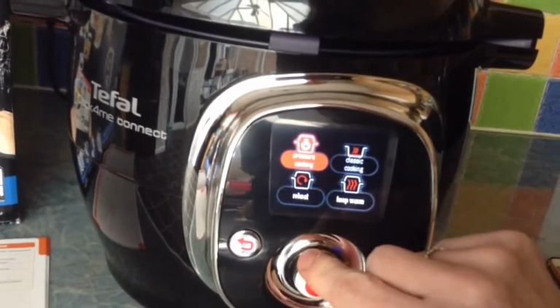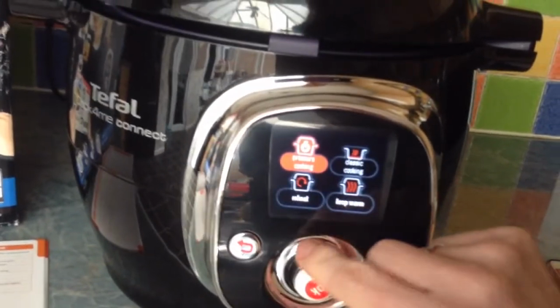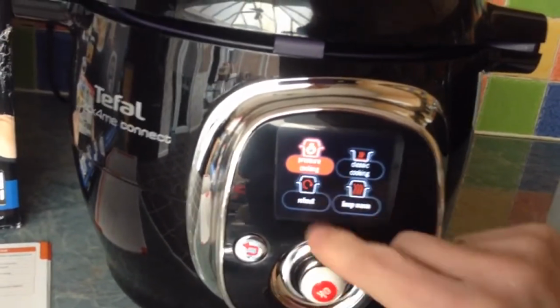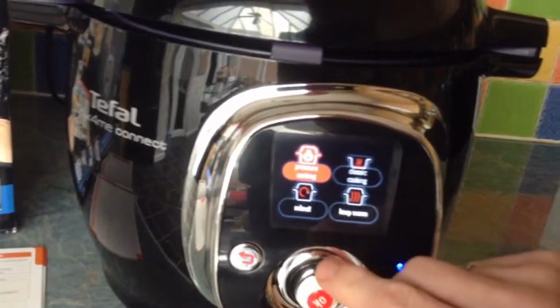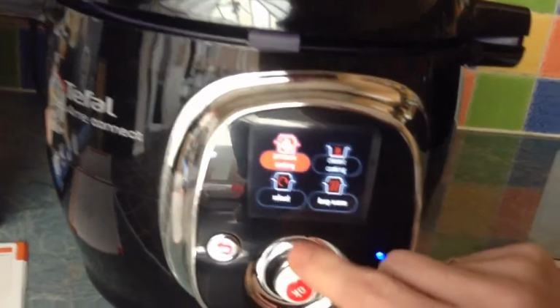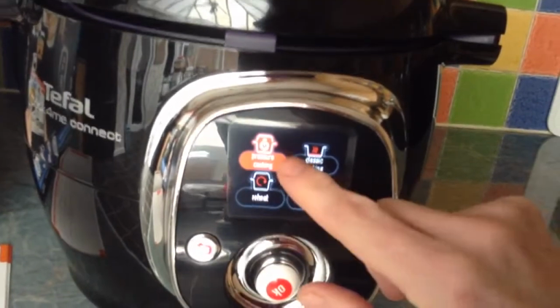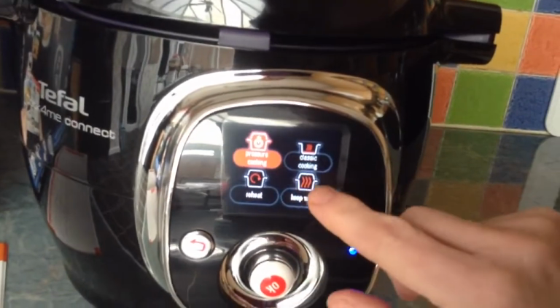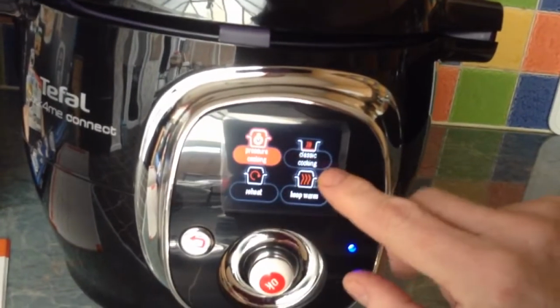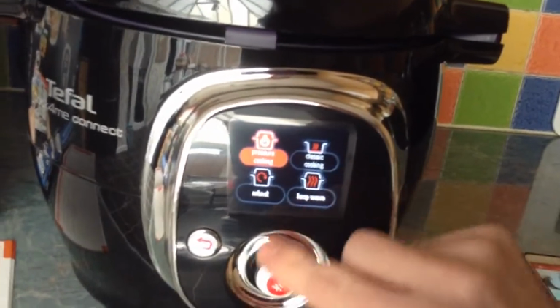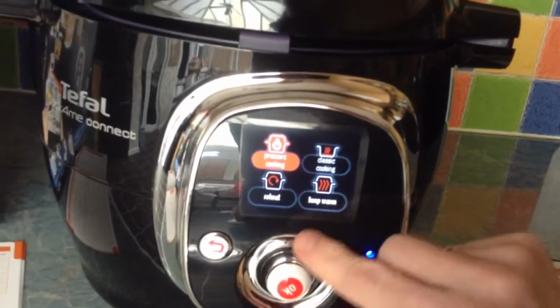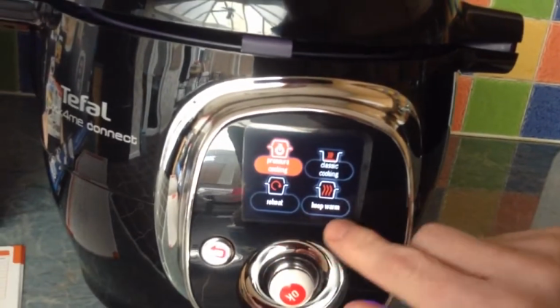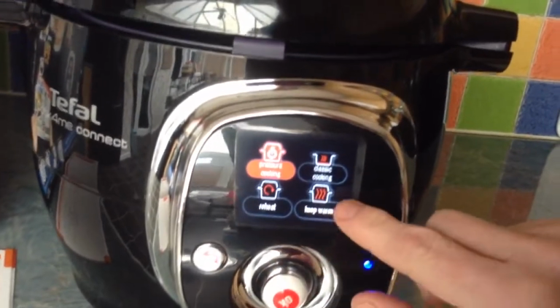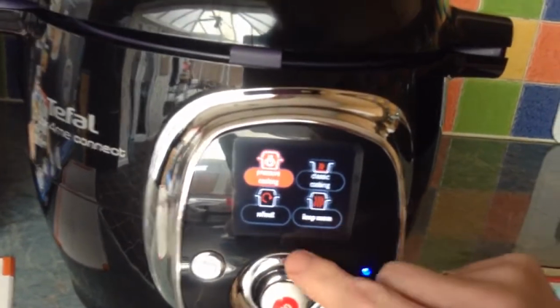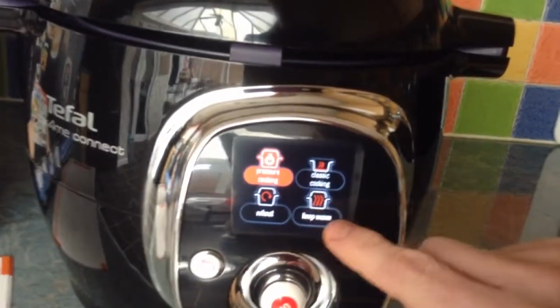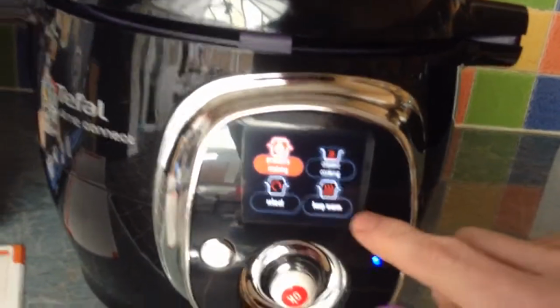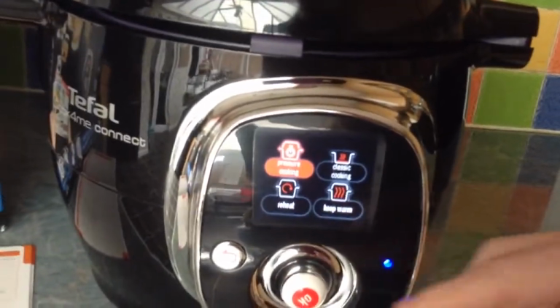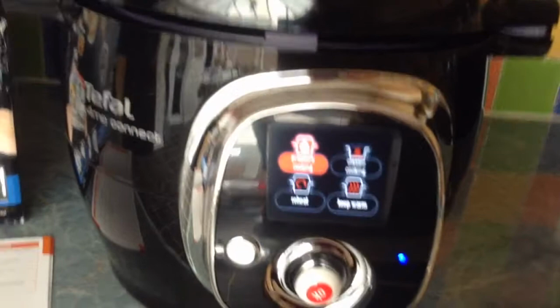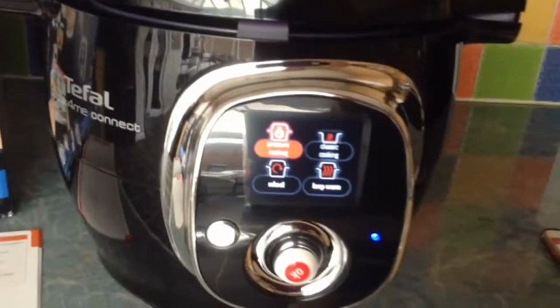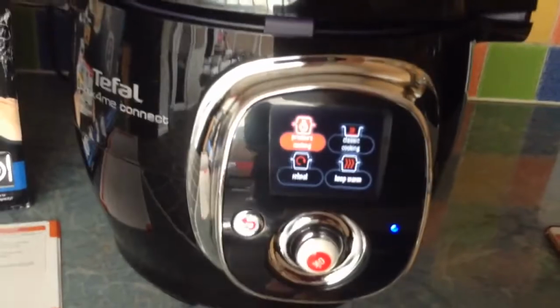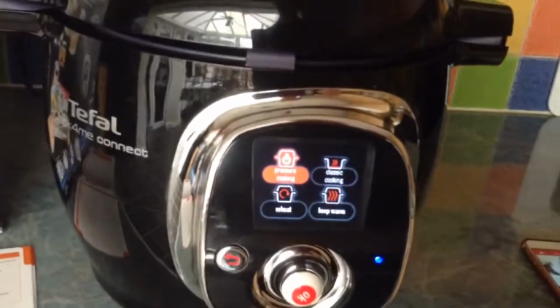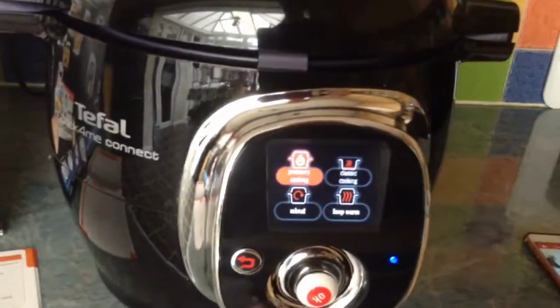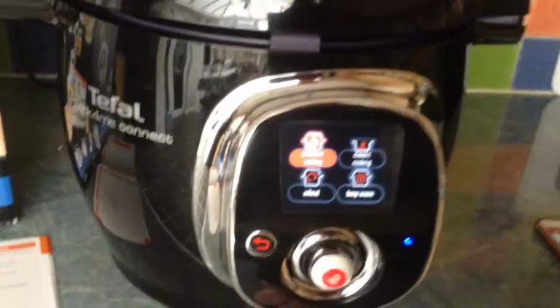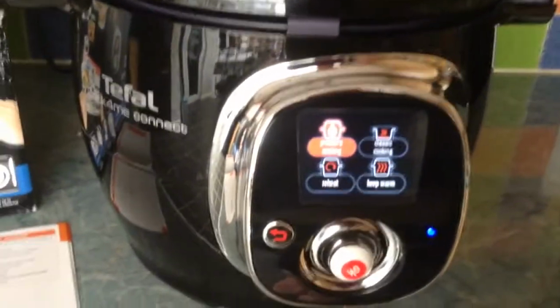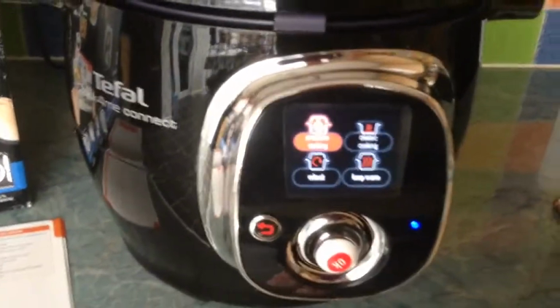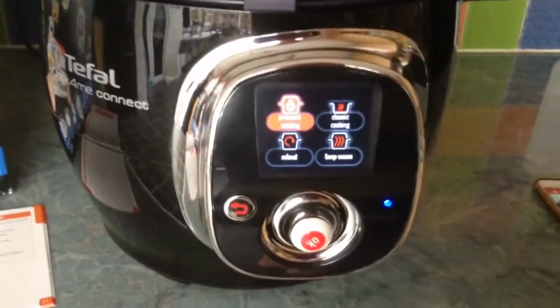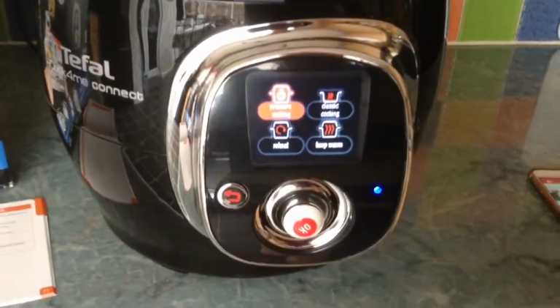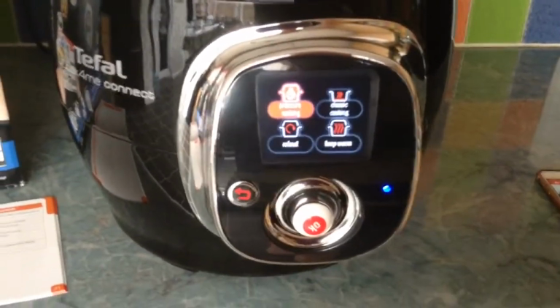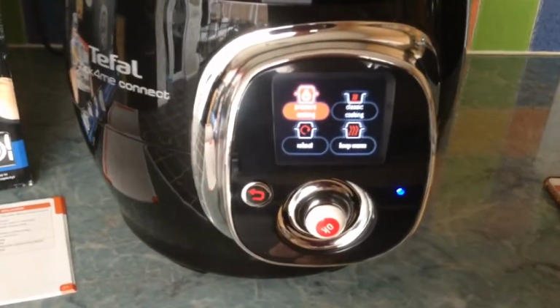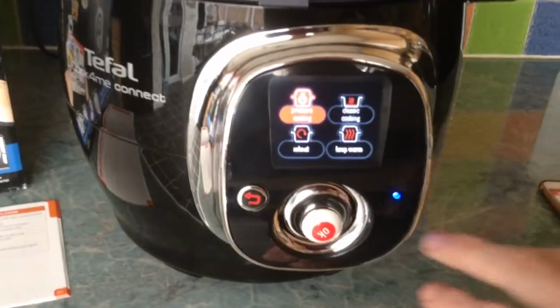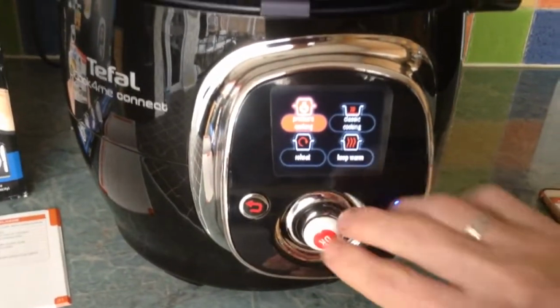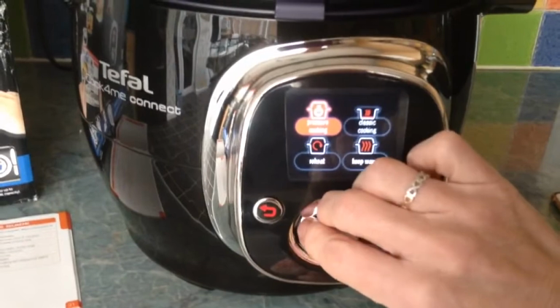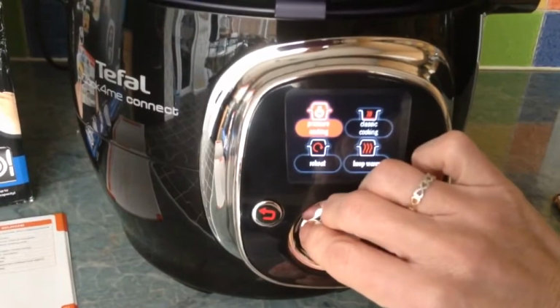On the manual menu you've got your pressure cooking and your classic cooking. It also has a keep warm feature, so when your food's cooked it will stay warm for quite a while afterwards, in case you're not quite ready to eat.